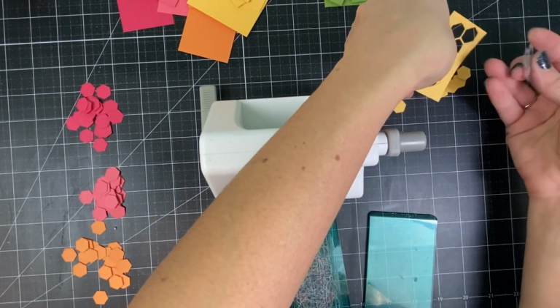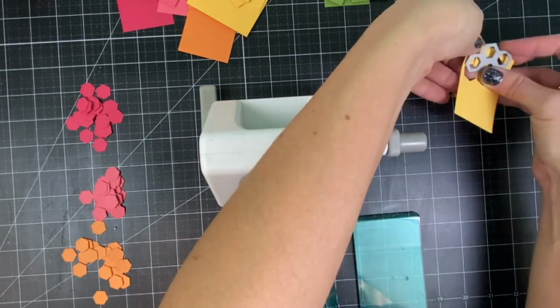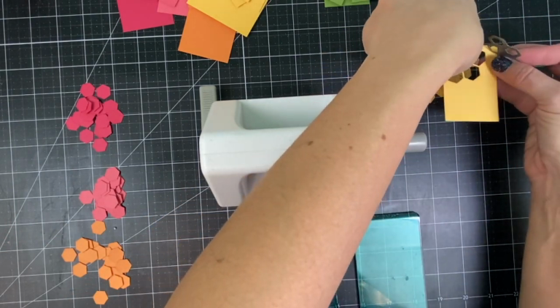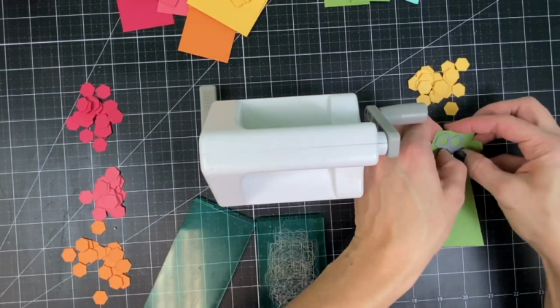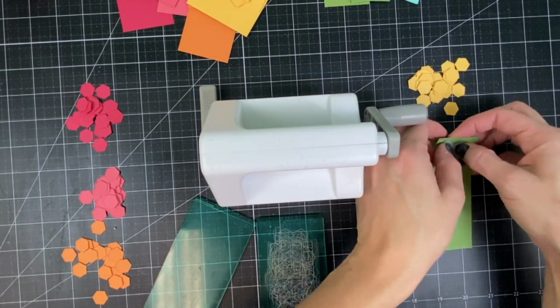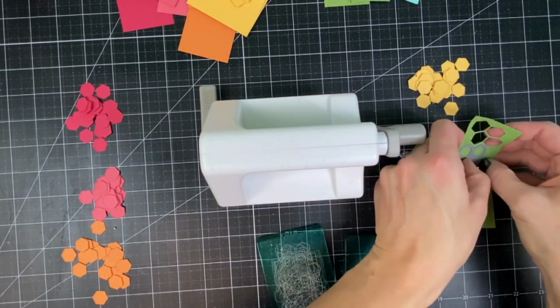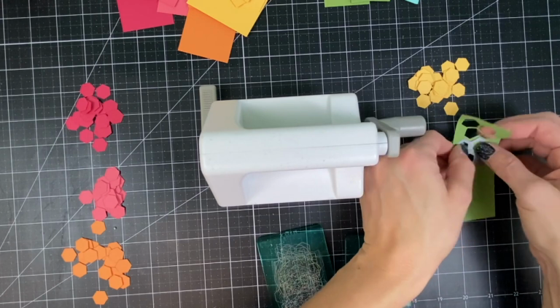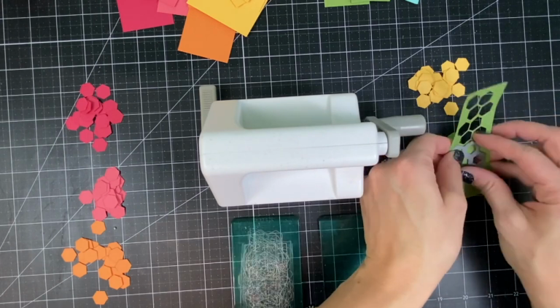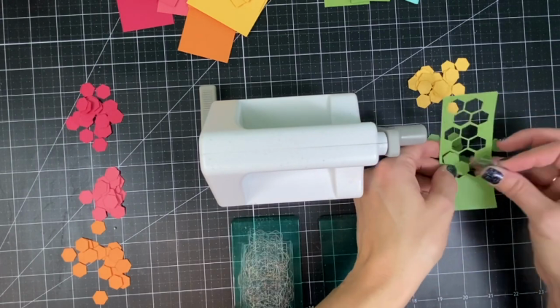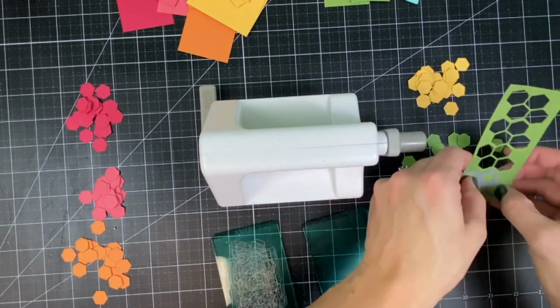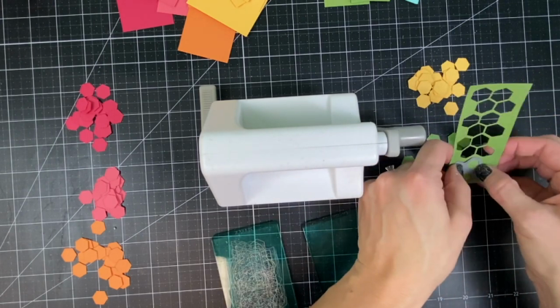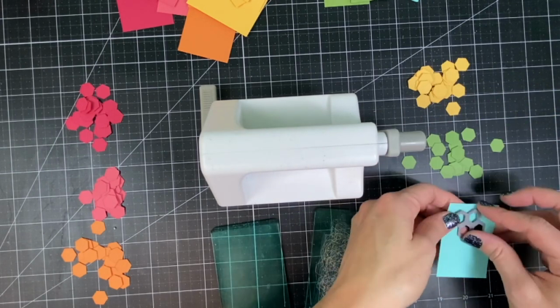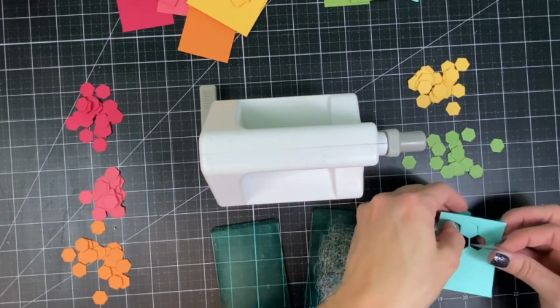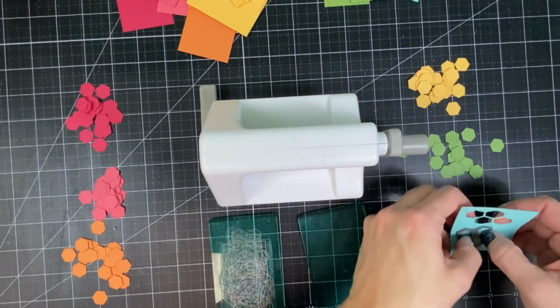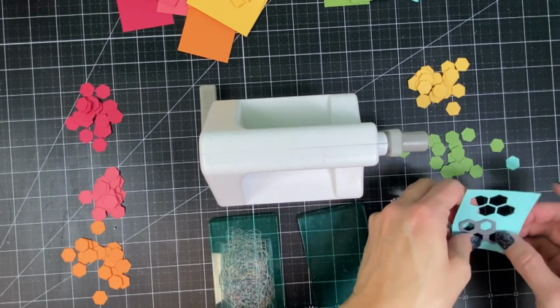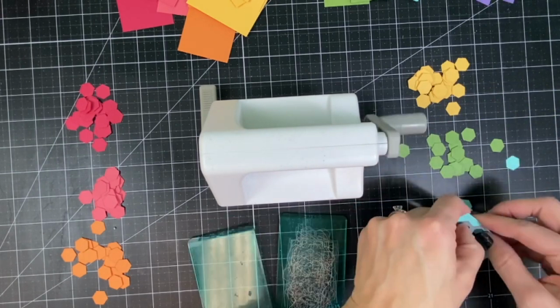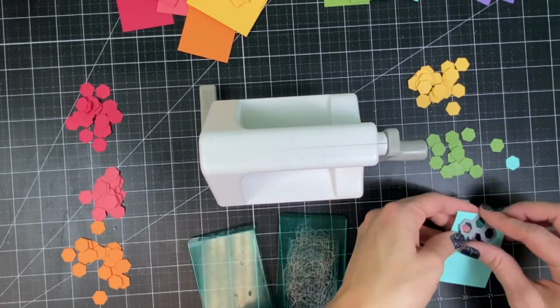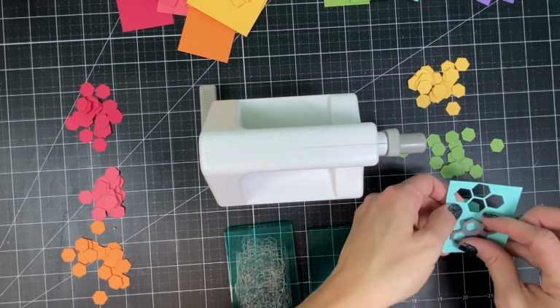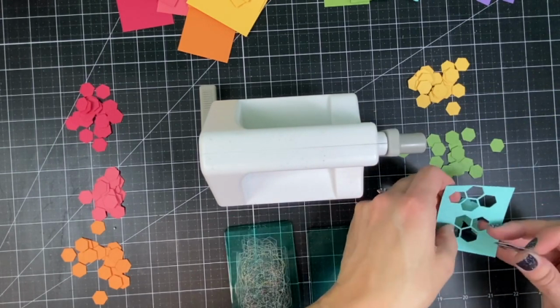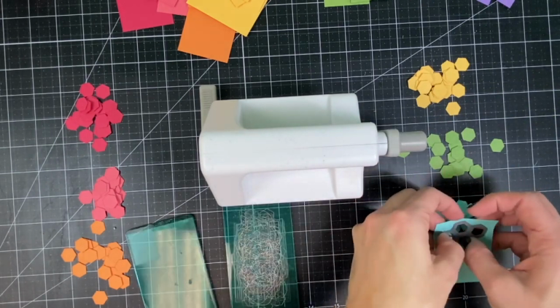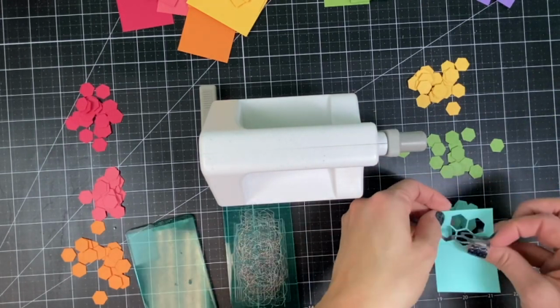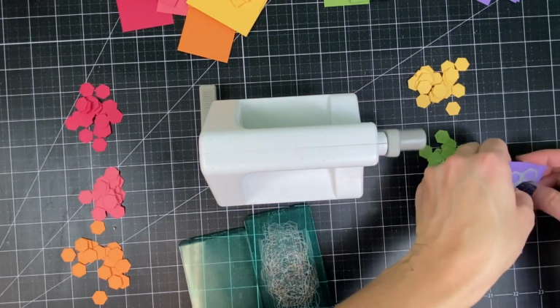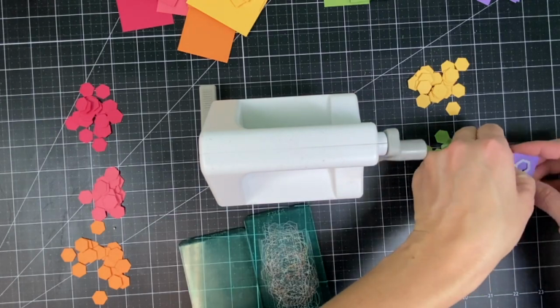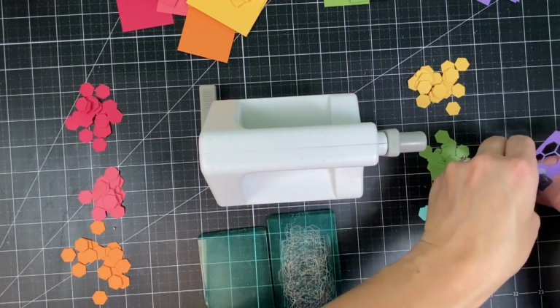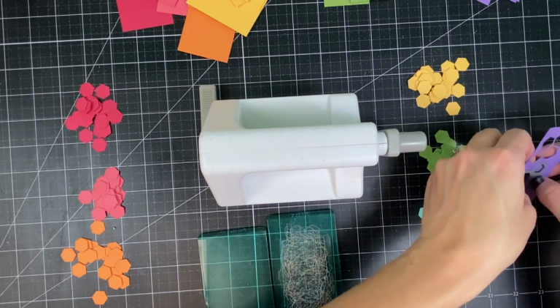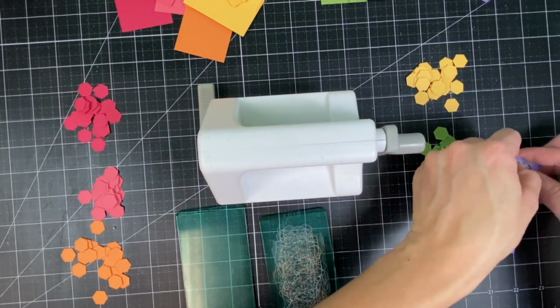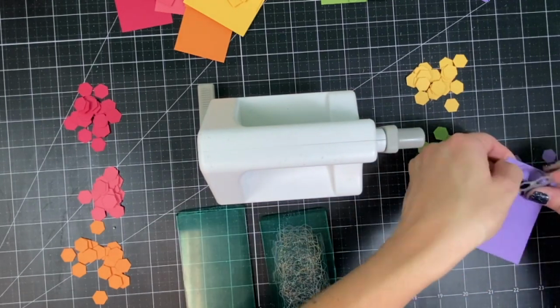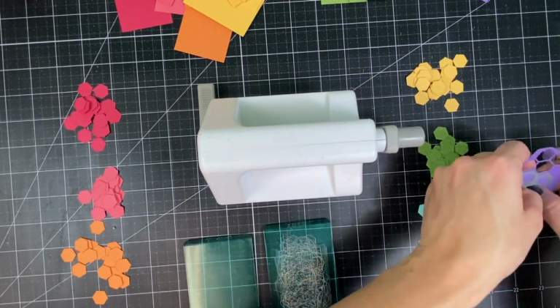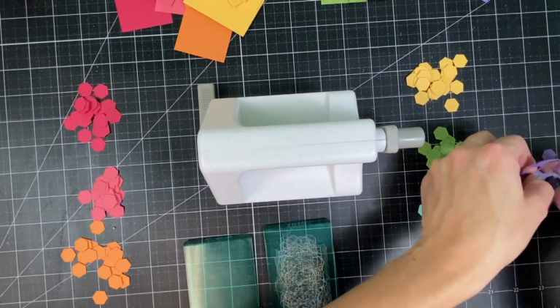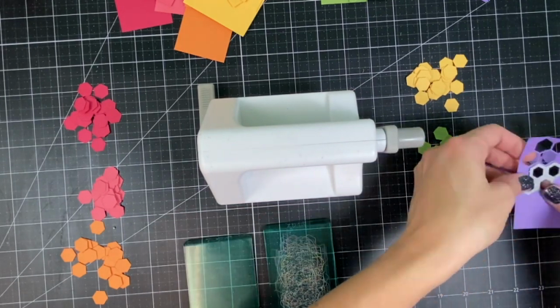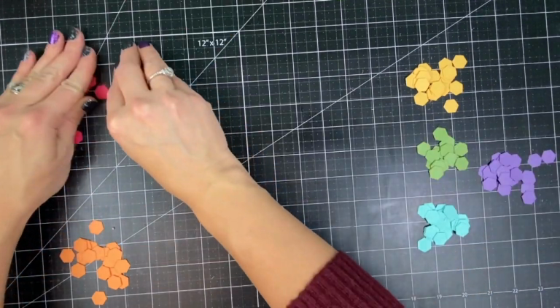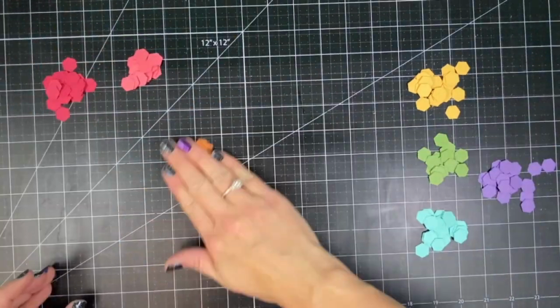My small Sidekick machine made this really easy to do just right on my desktop. I highly recommend the Sidekick if you want a small die cut machine that doesn't take up a lot of space on your desktop.